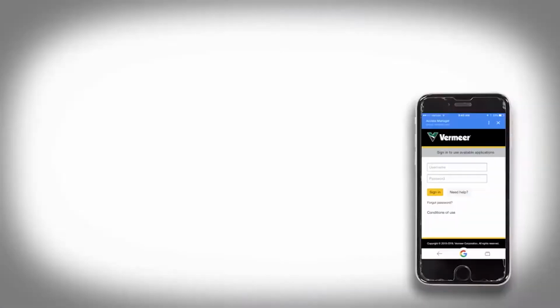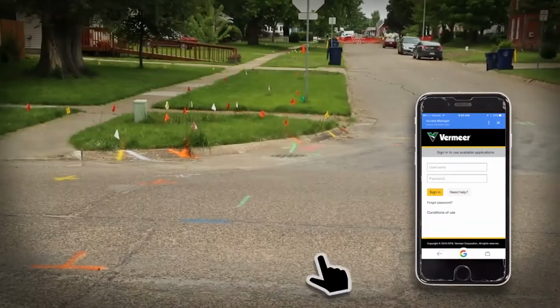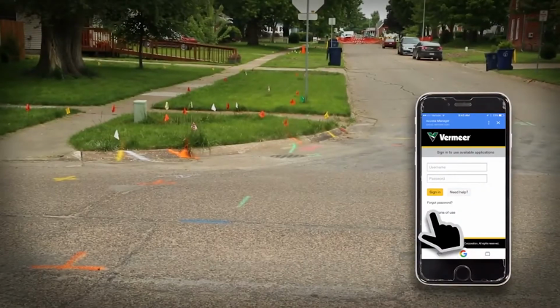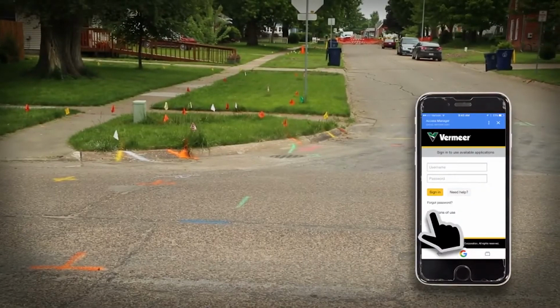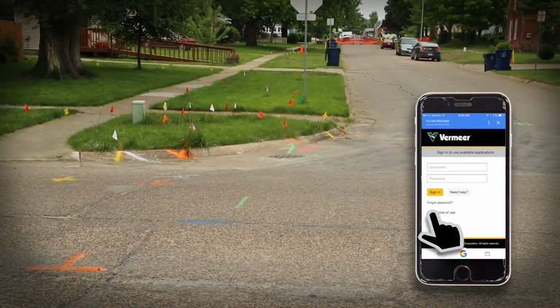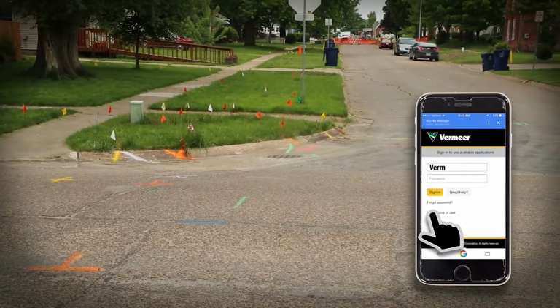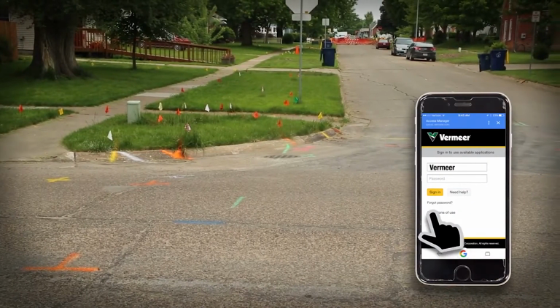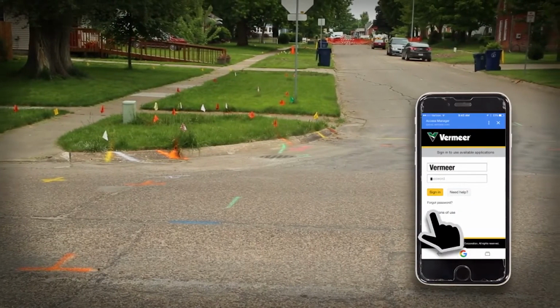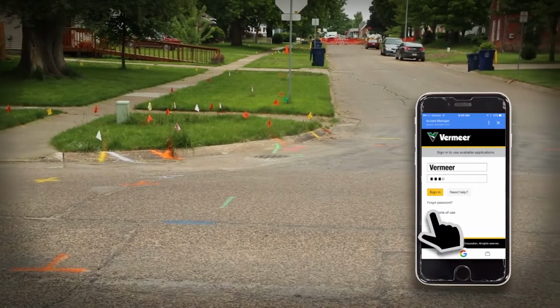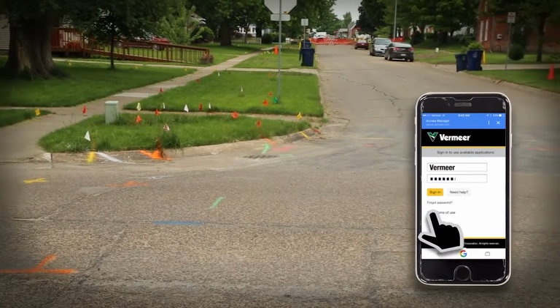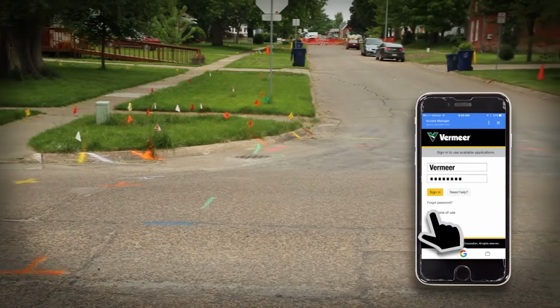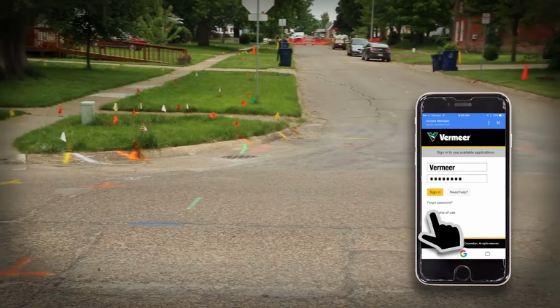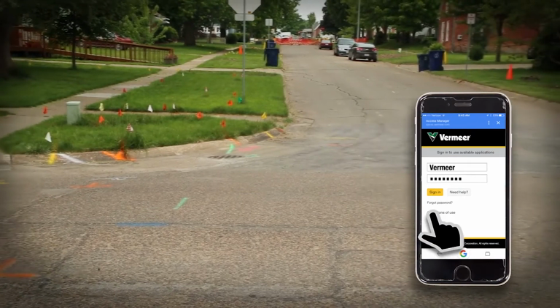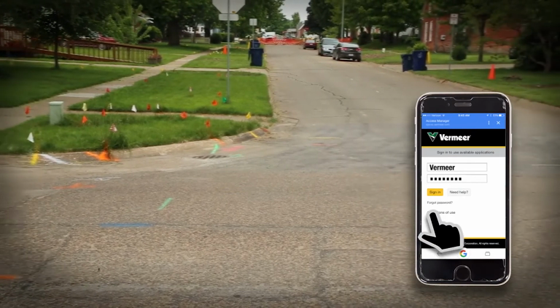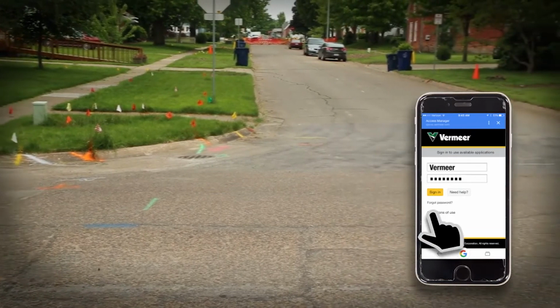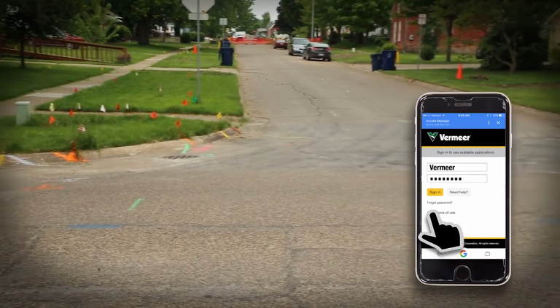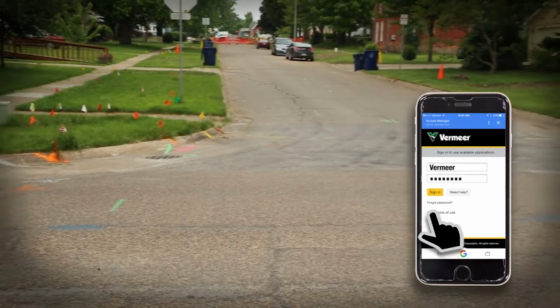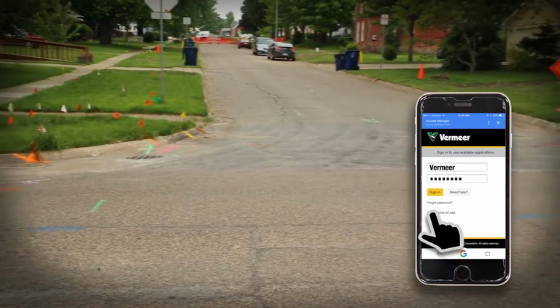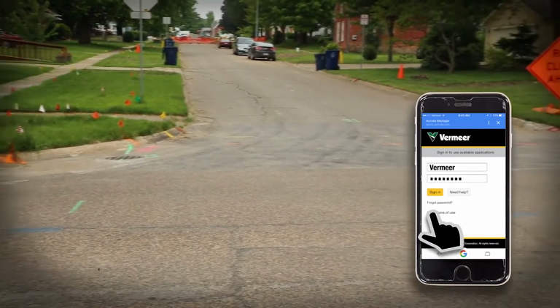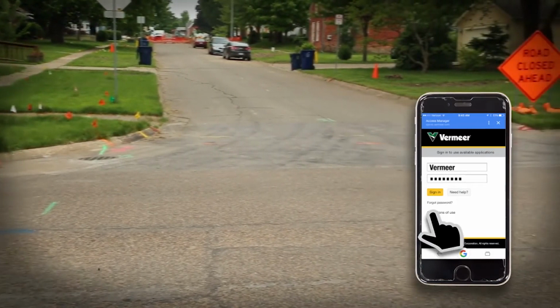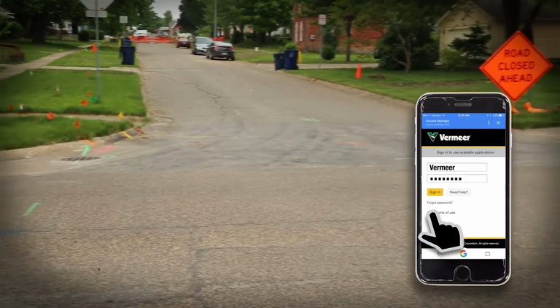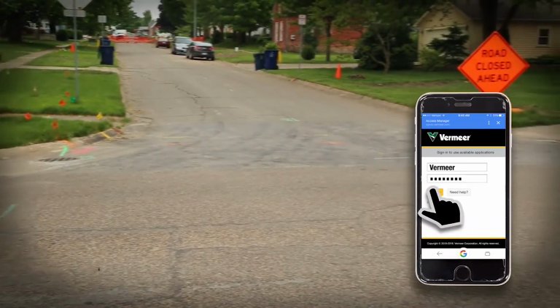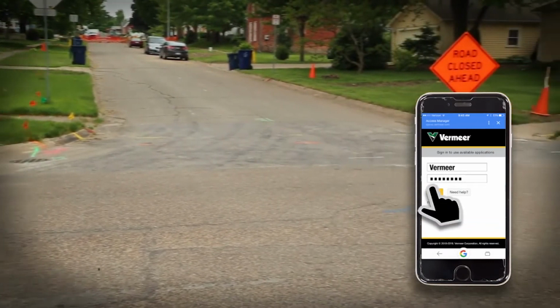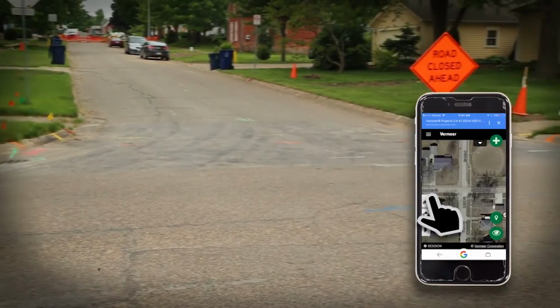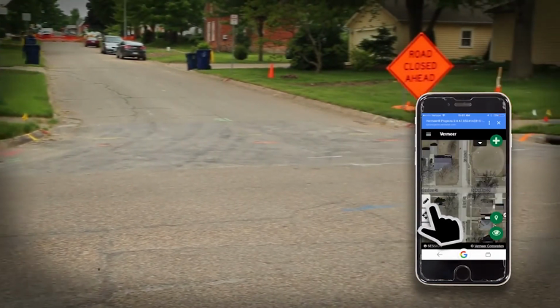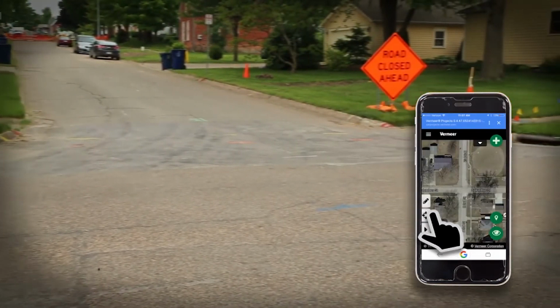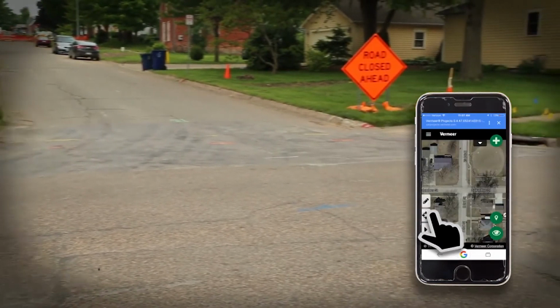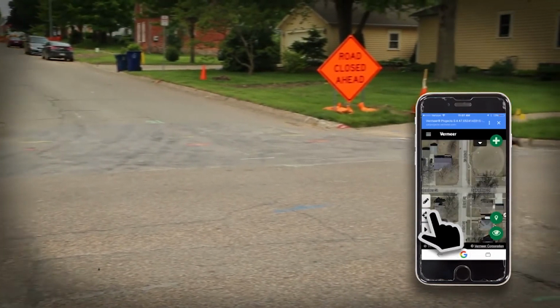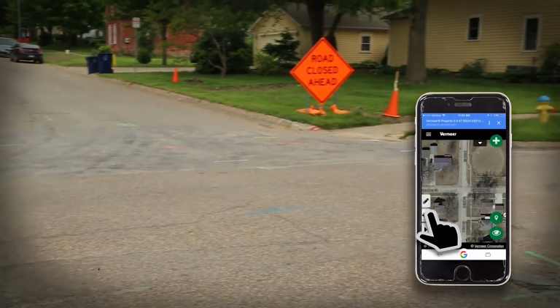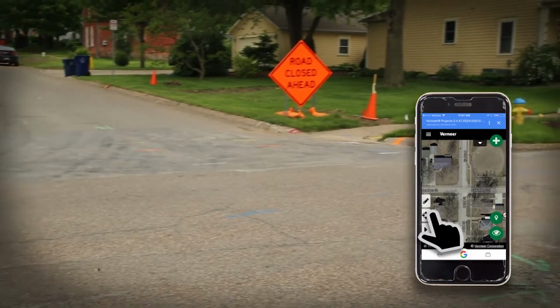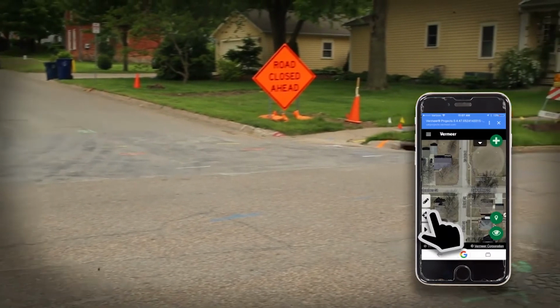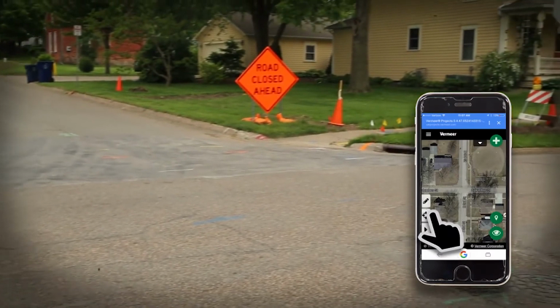We'll begin by logging into a web-based application, Vermeer Projects, on my mobile browser. After logging in, I can select the Mapping tab on the left of the screen.